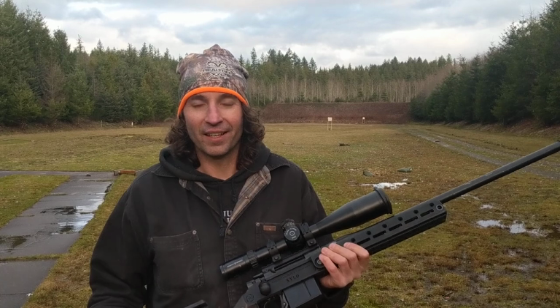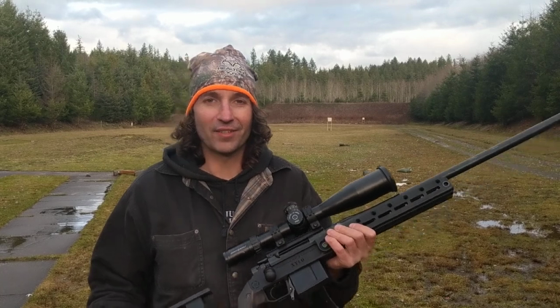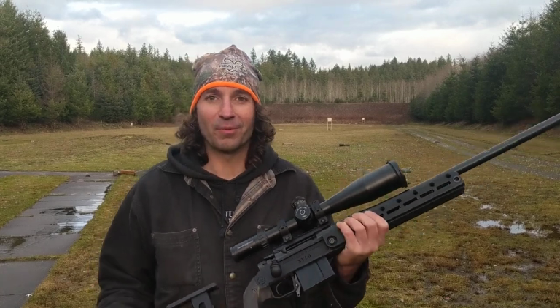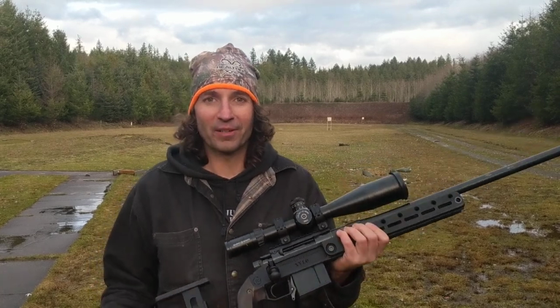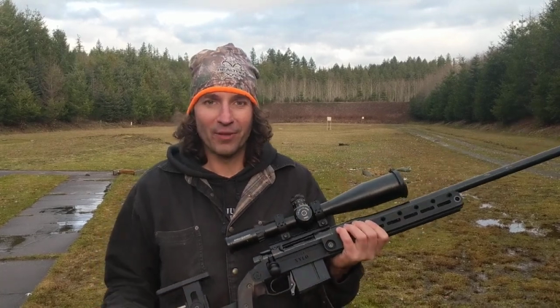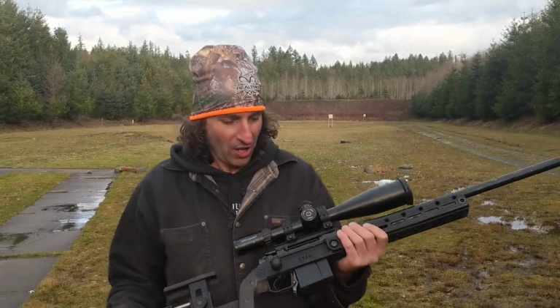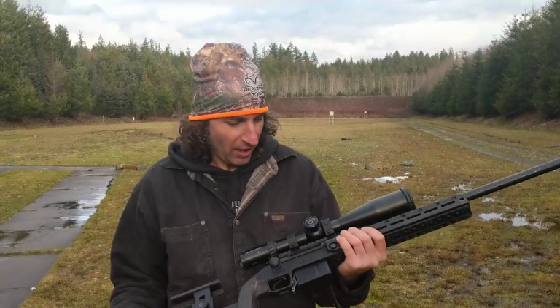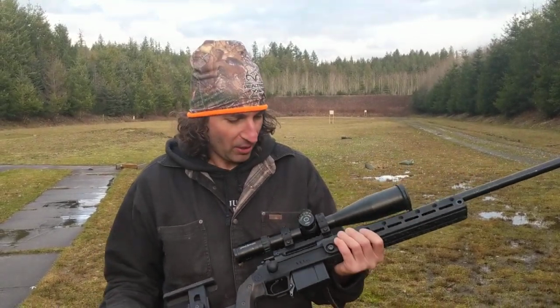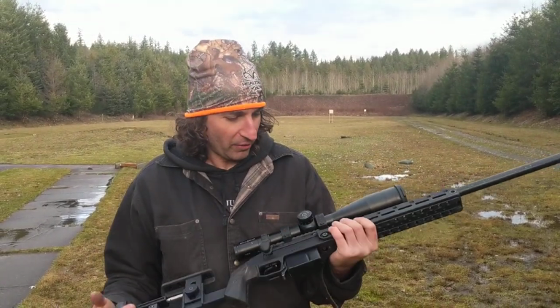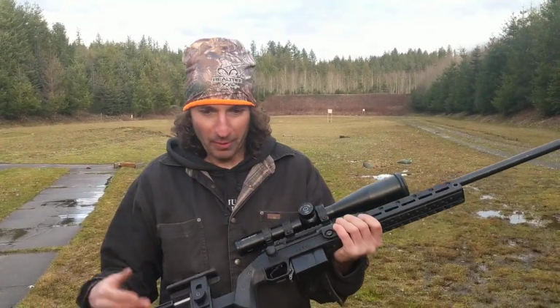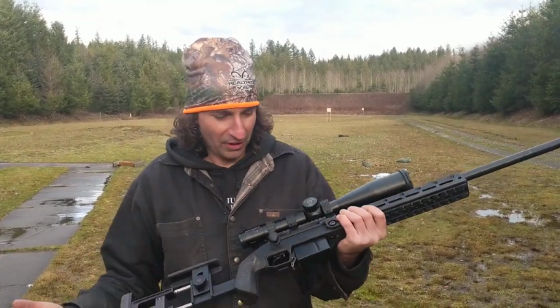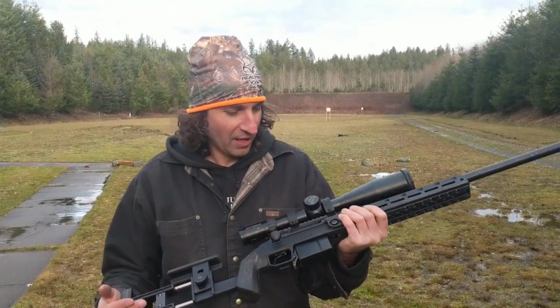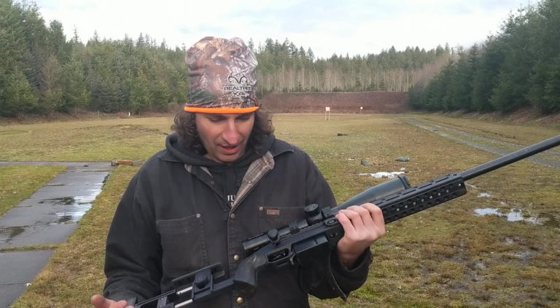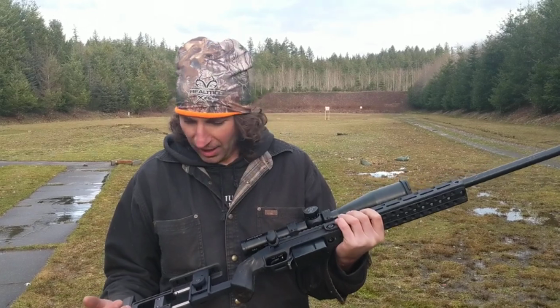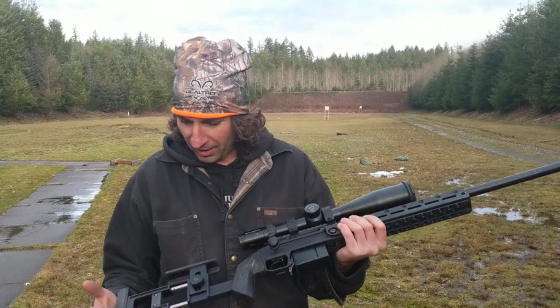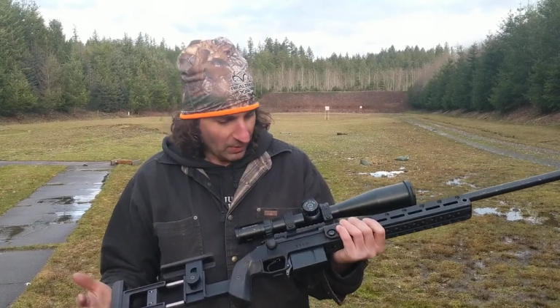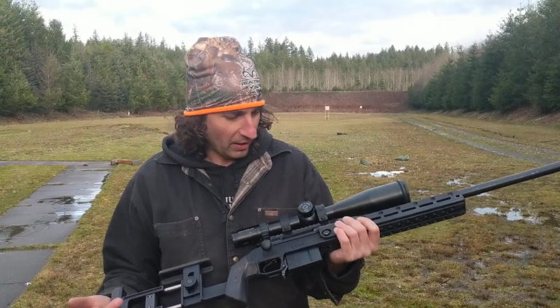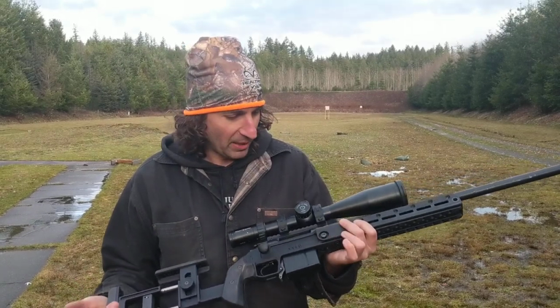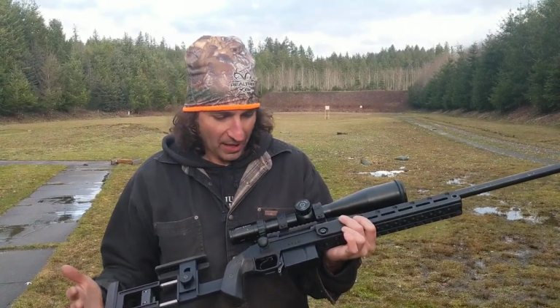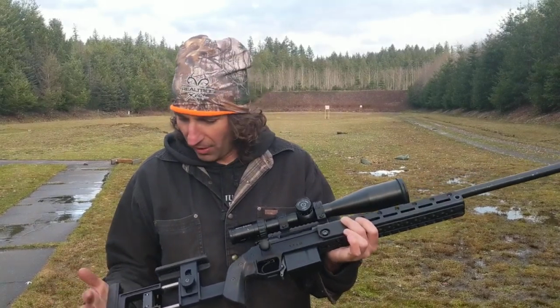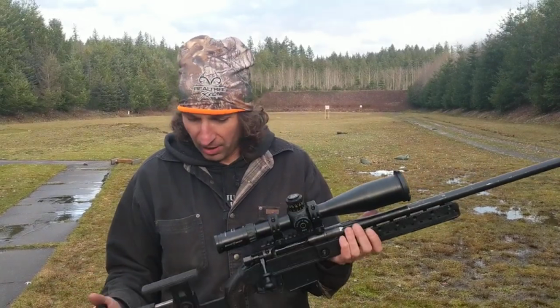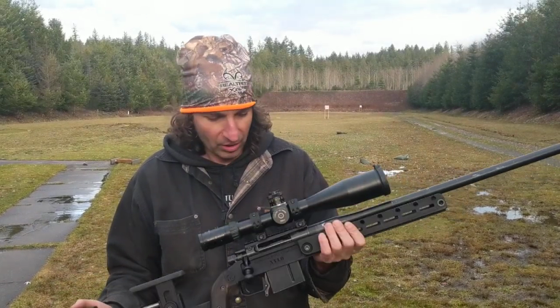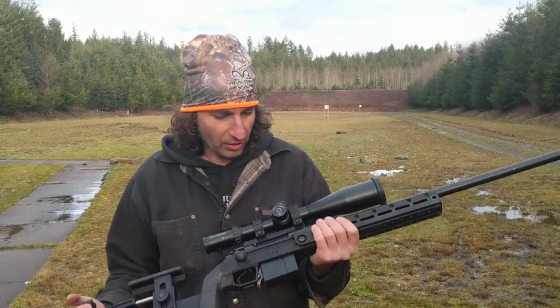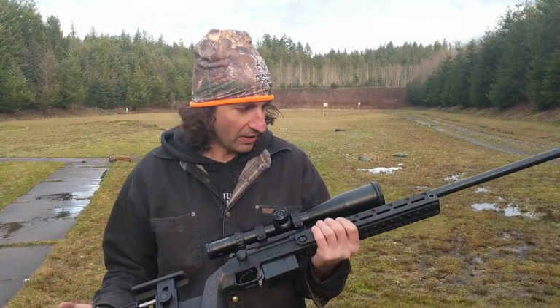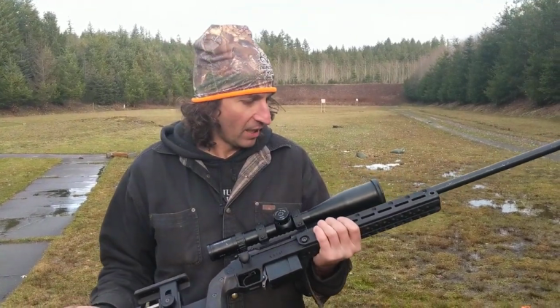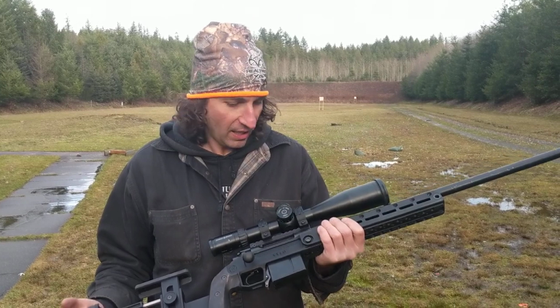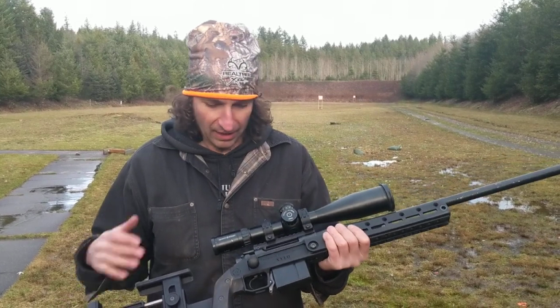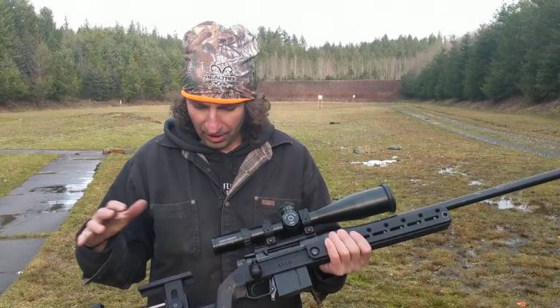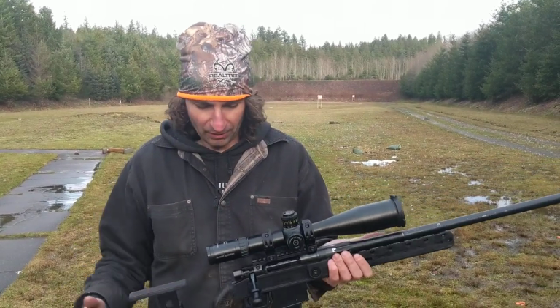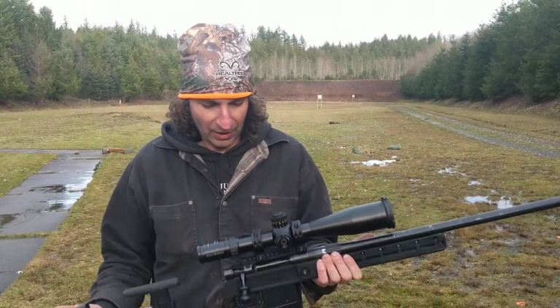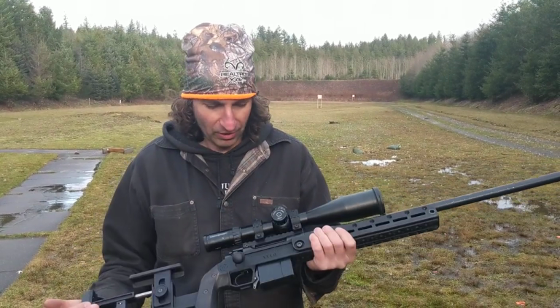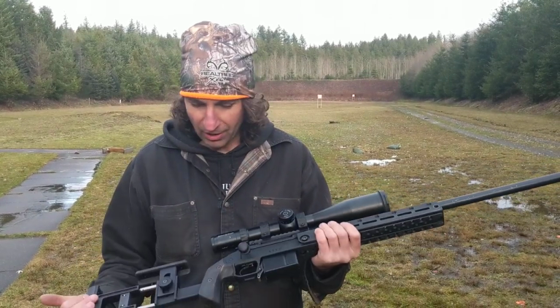Hey guys, it's Ted with American Rifle. I'm just here at the range with my friend Ken and I just want to tell you a little bit about the Xilo chassis and the Archimedes rifle as you see it here.